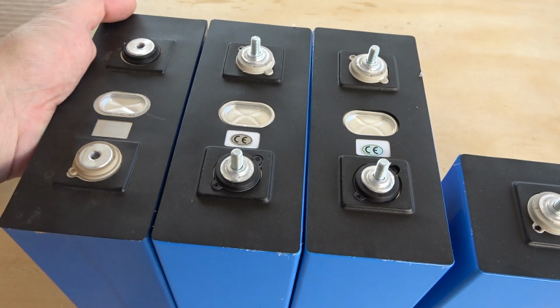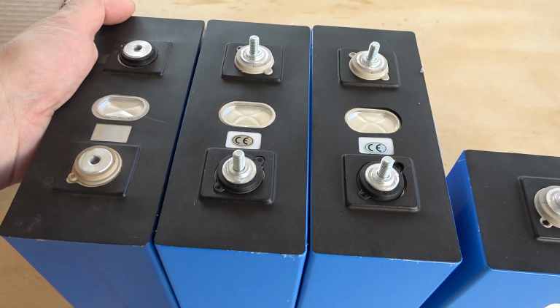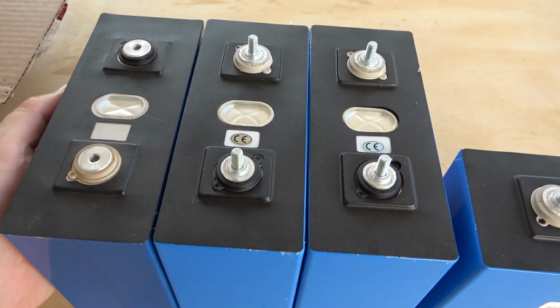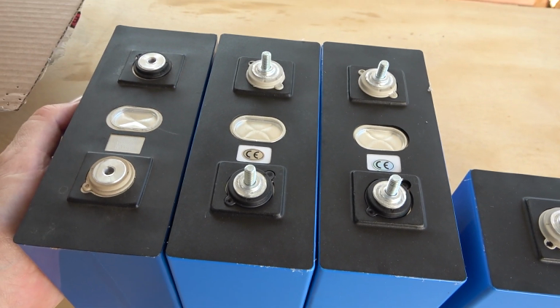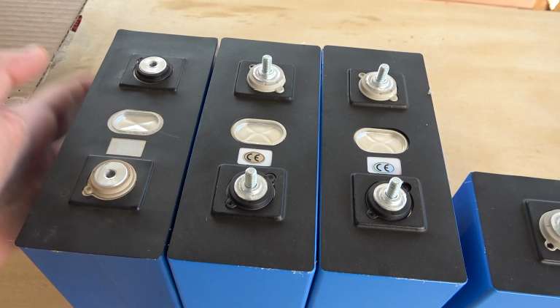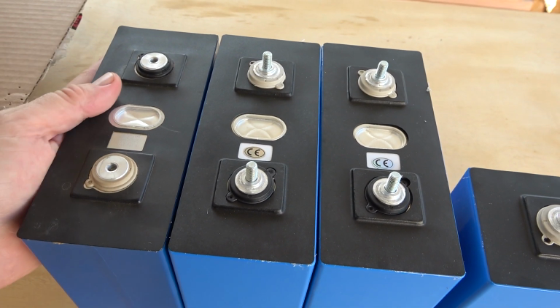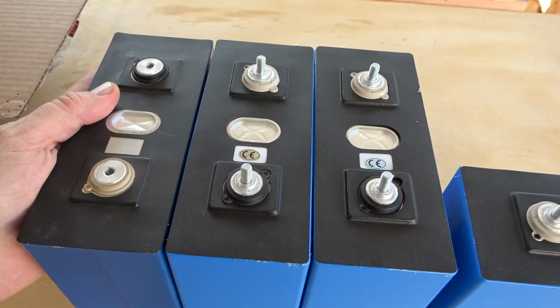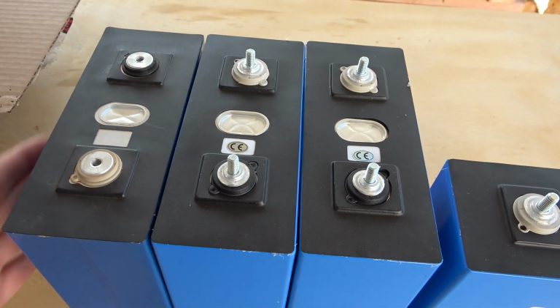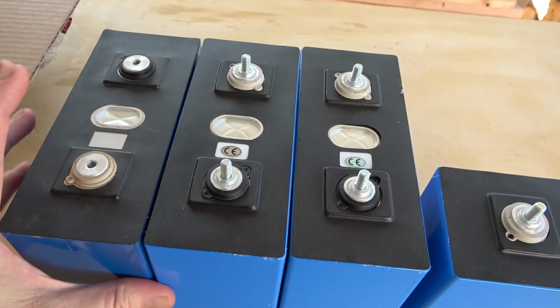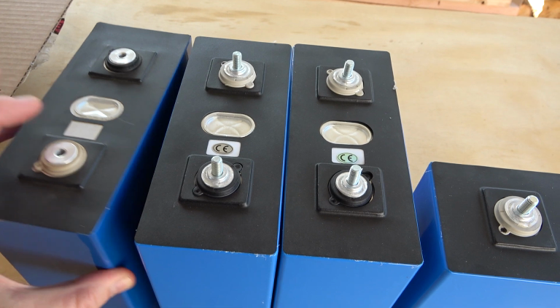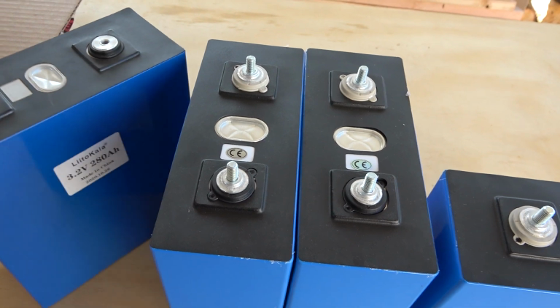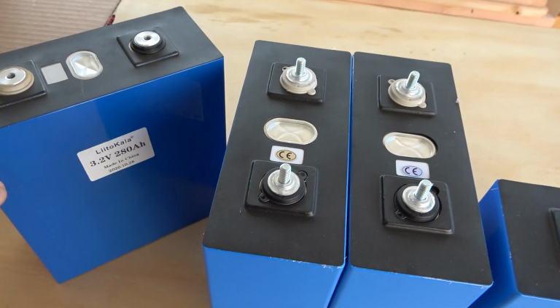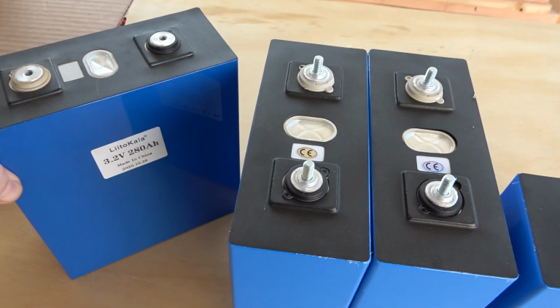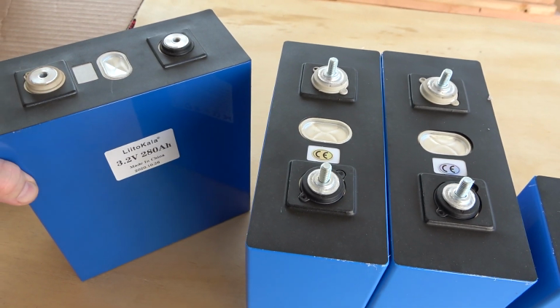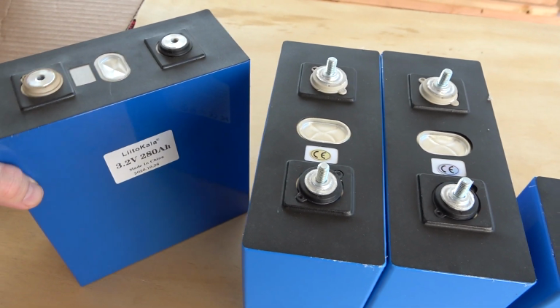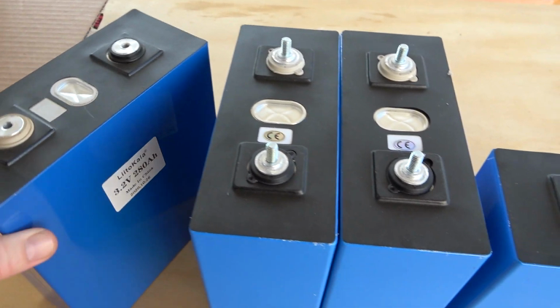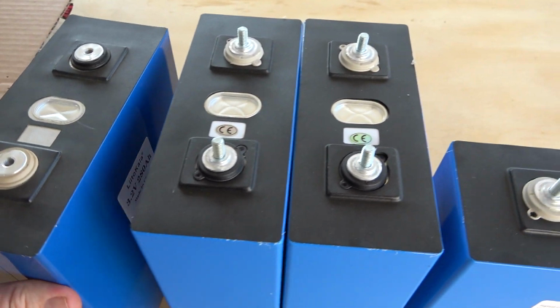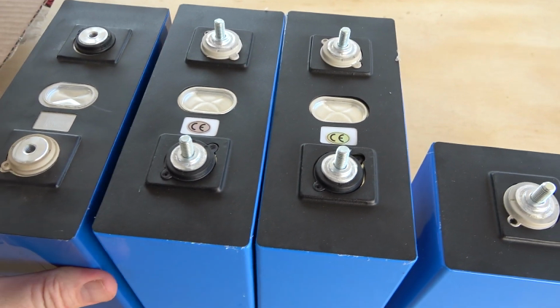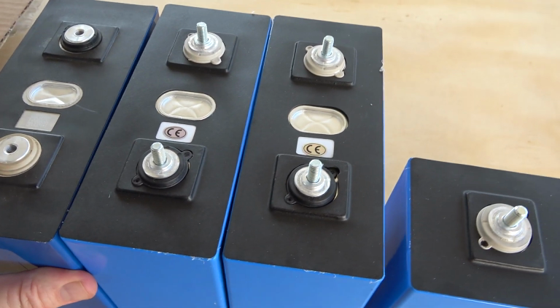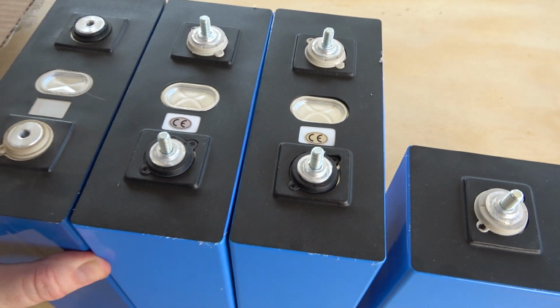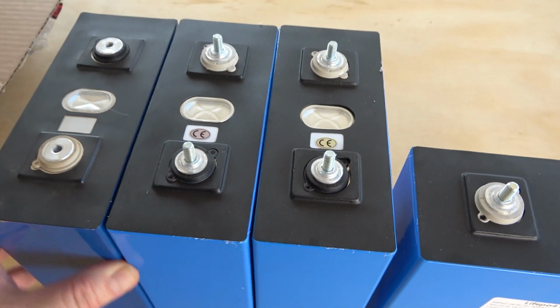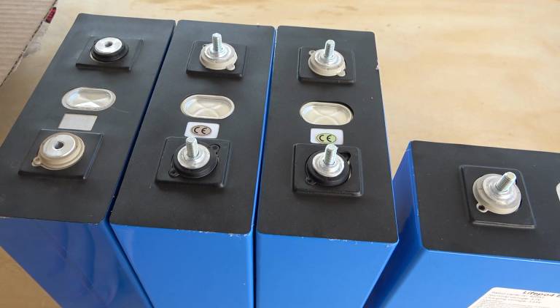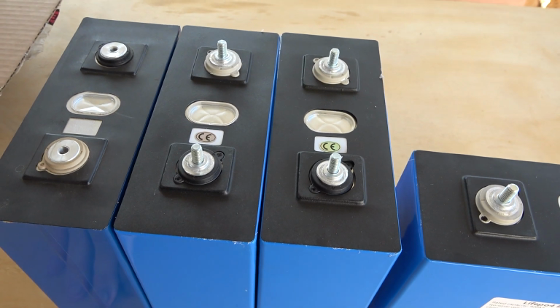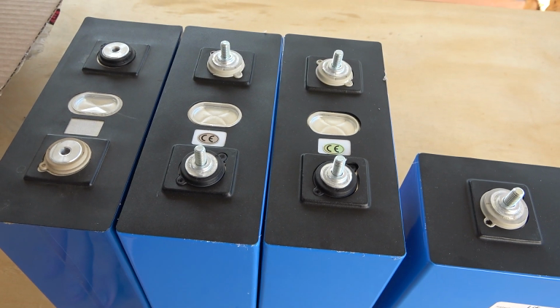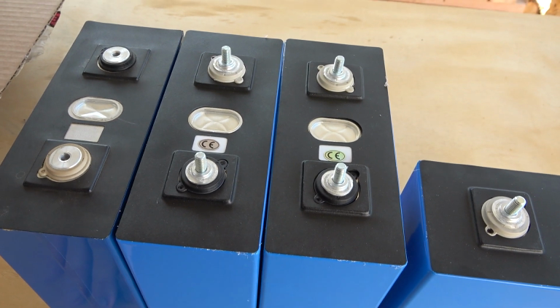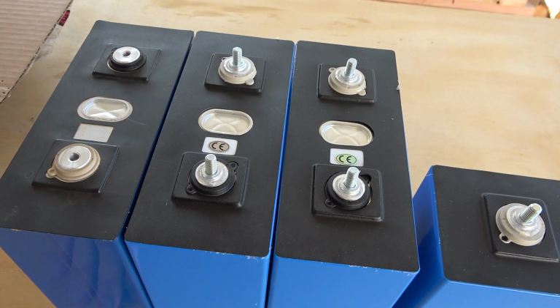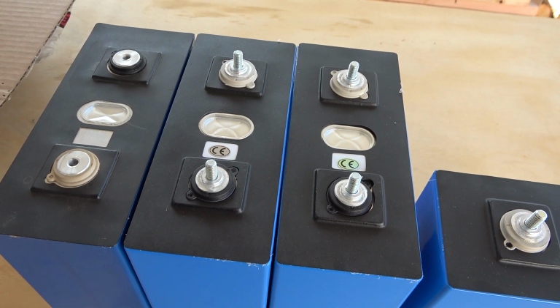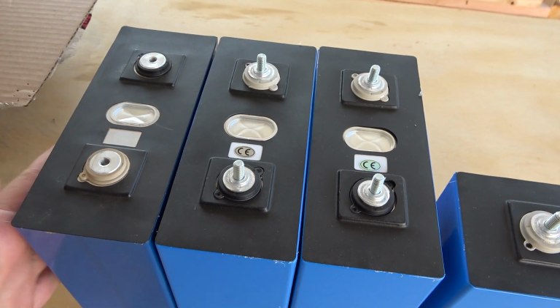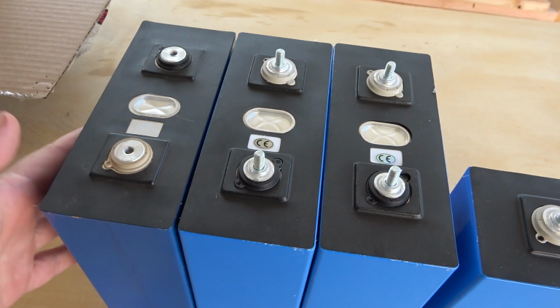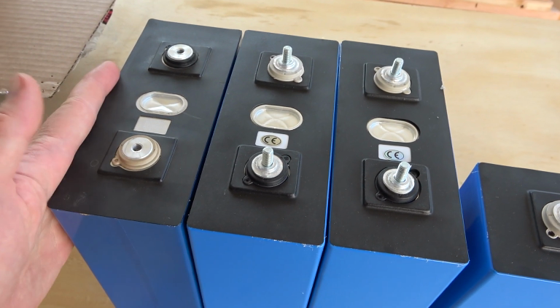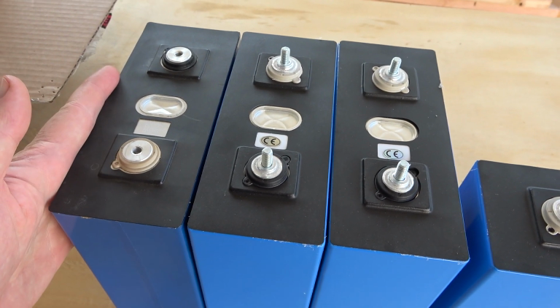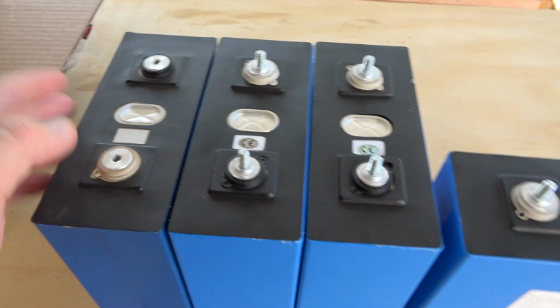Someone might know who the actual maker is, but the Liito Kala batches I've gotten have been pretty consistent. Thumbs up for that — they improved their packaging.